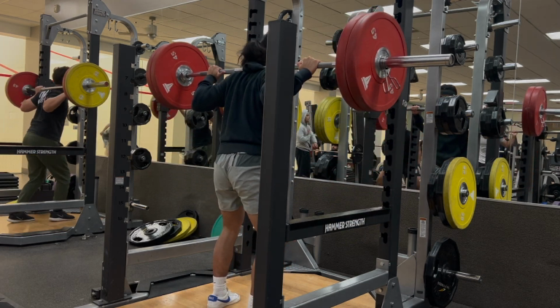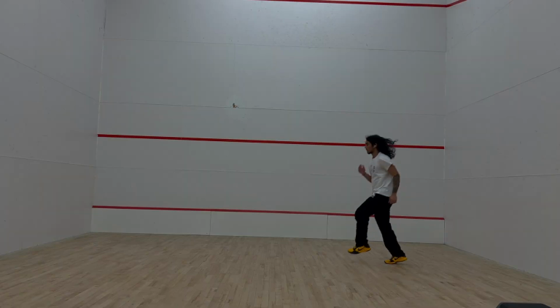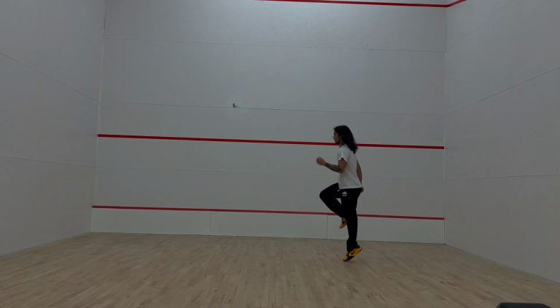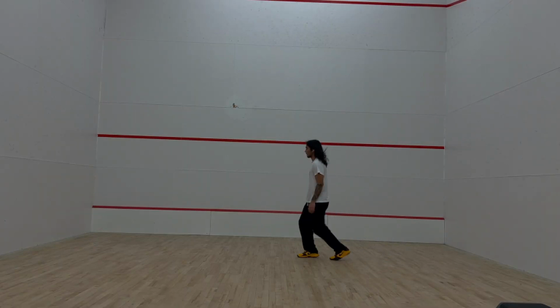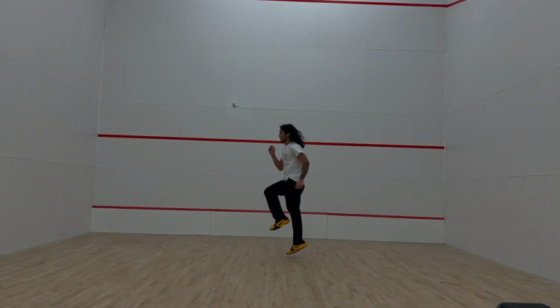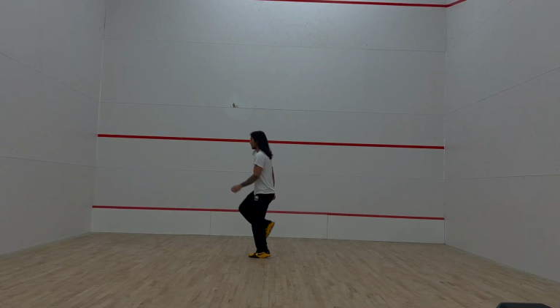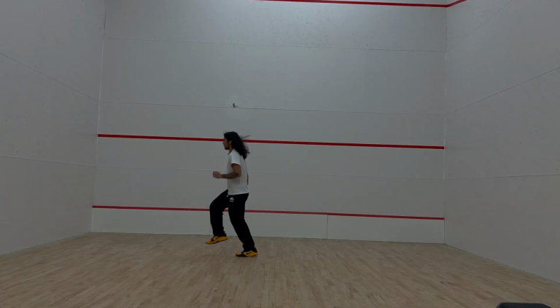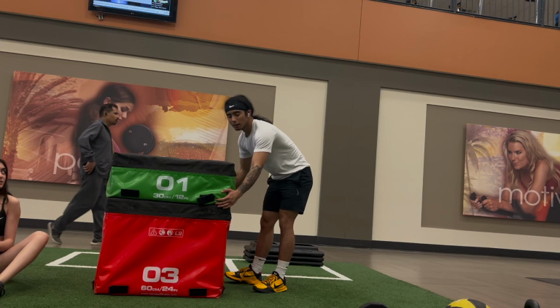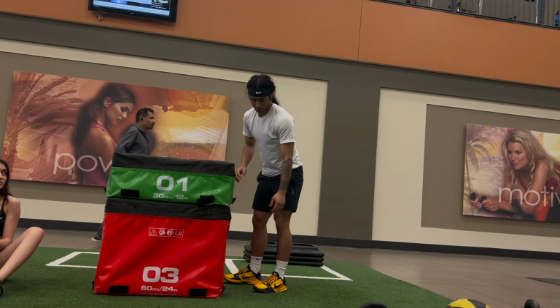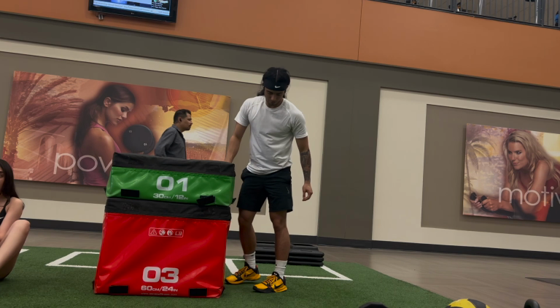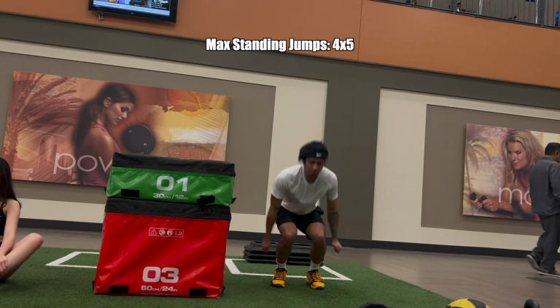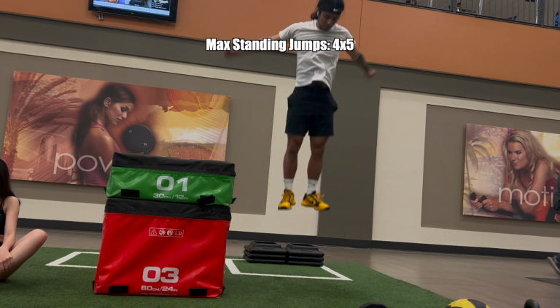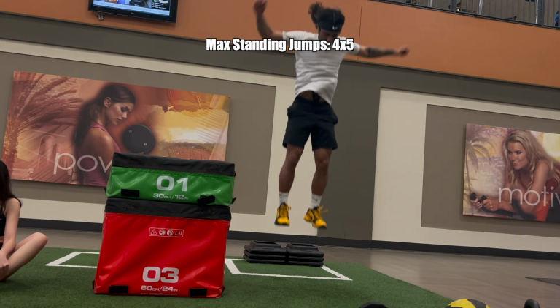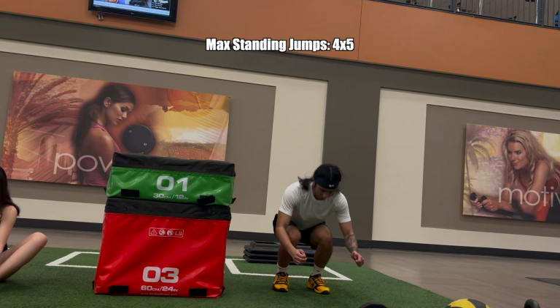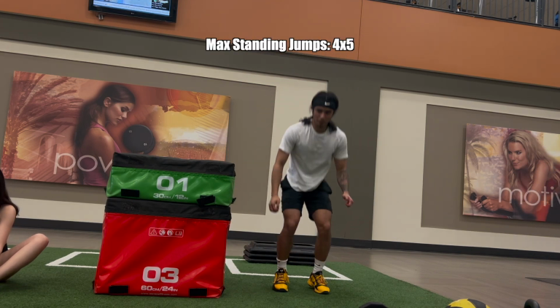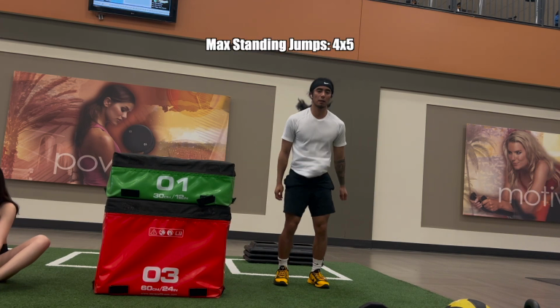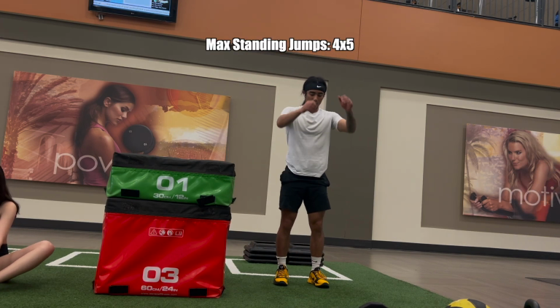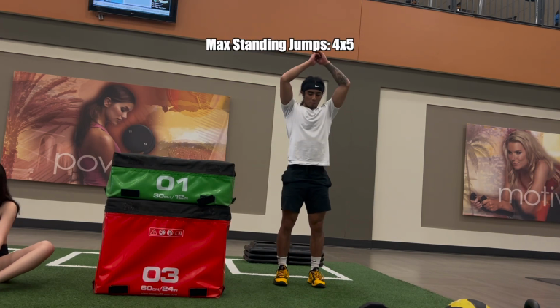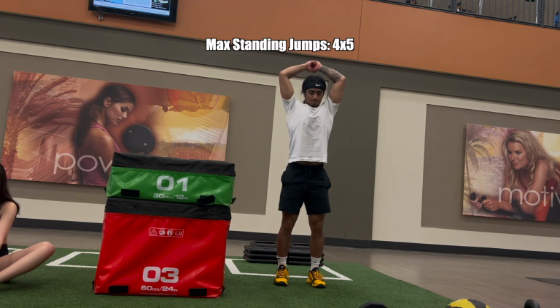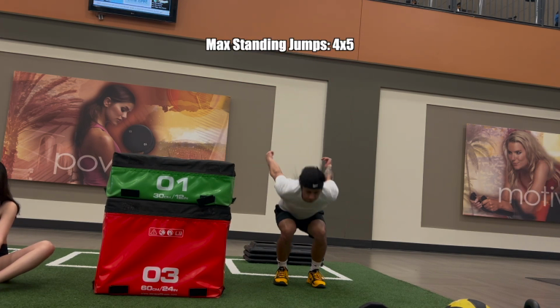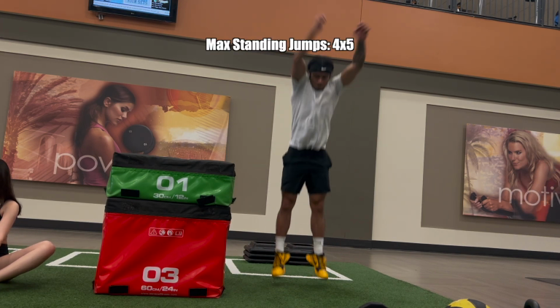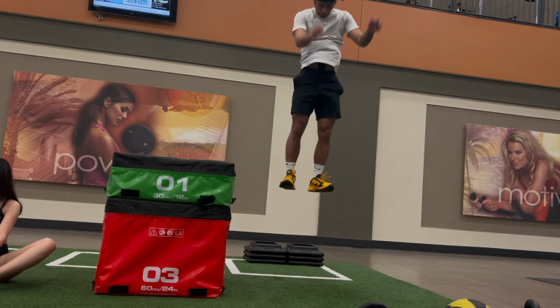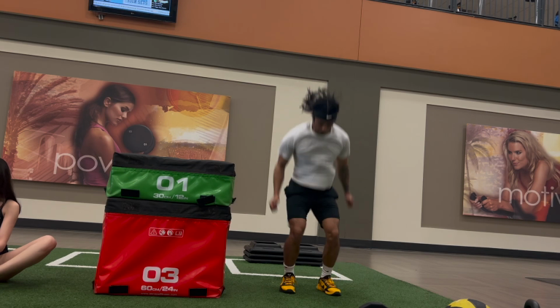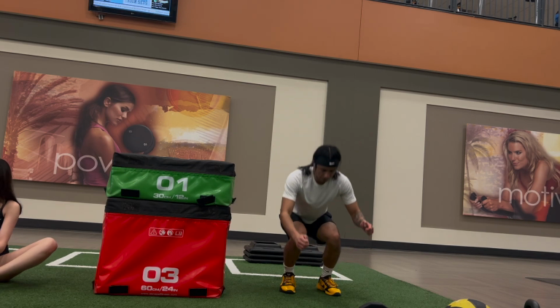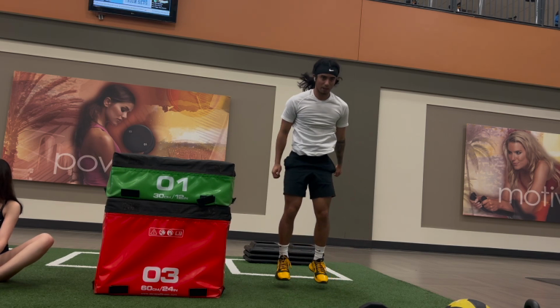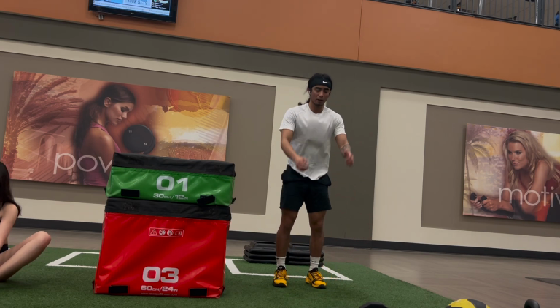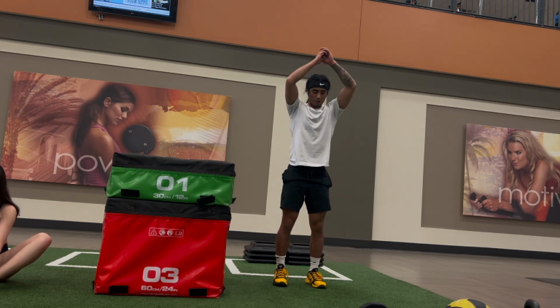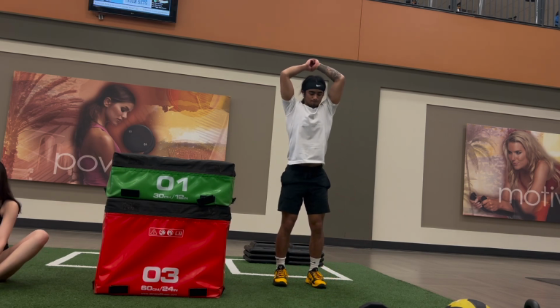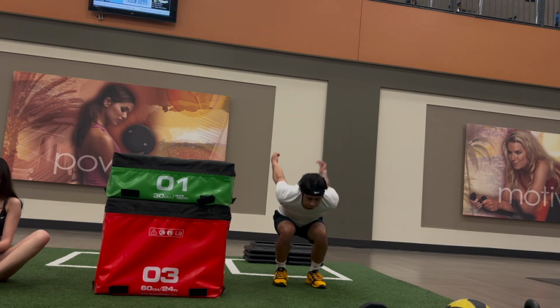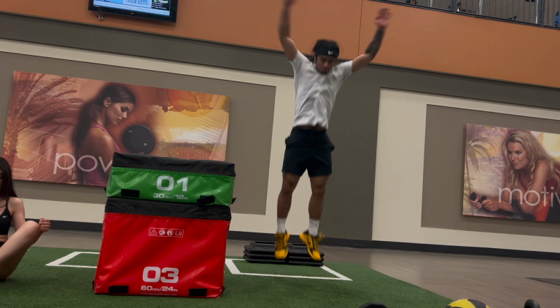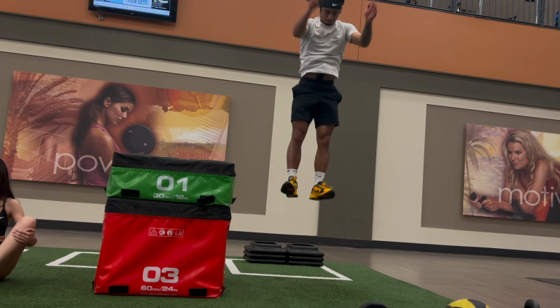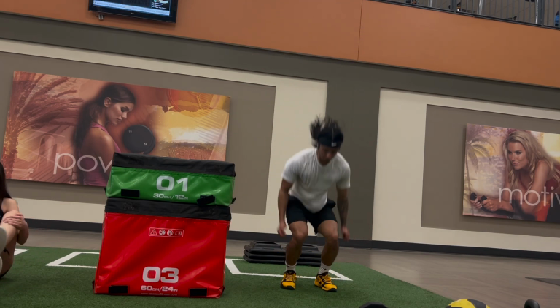After a good warm-up of isometrics and some skips, I do standing vertical jumps. I'm doing these at about 80-90% of my max effort since there's still some lingering pain in my knee, but soon I'll be able to do this at 100%. 4 sets of 5 reps.